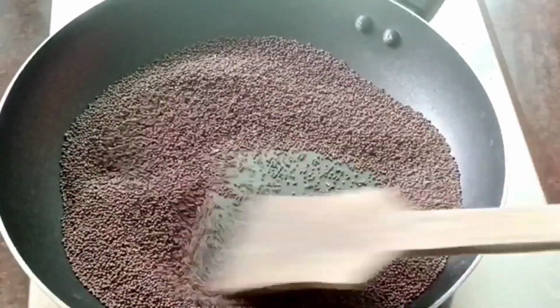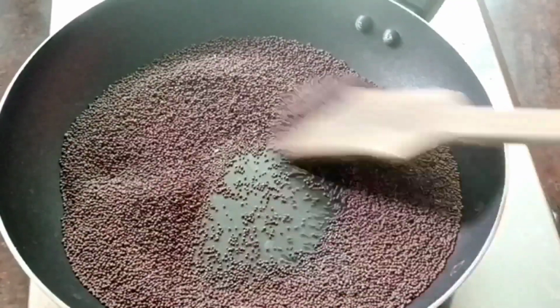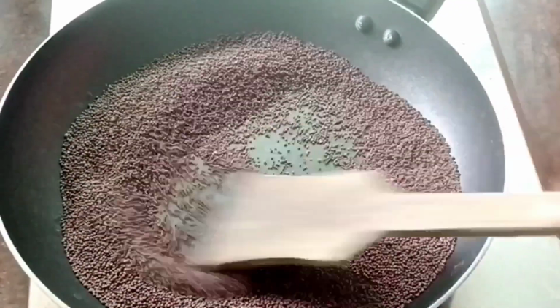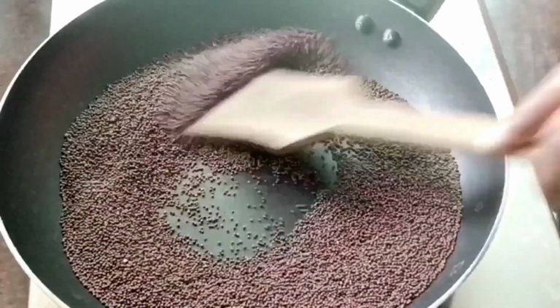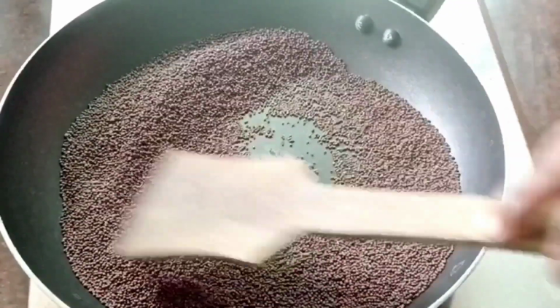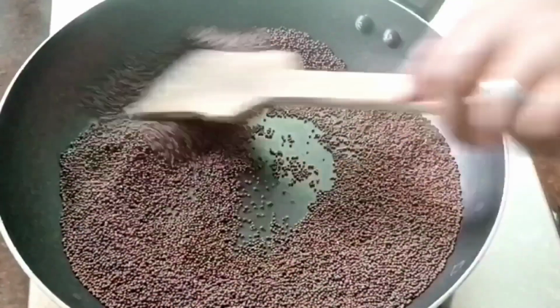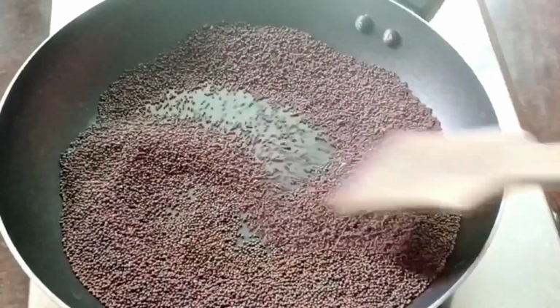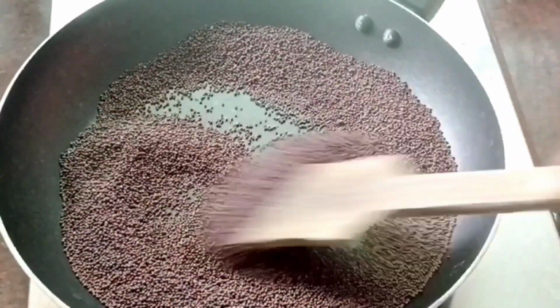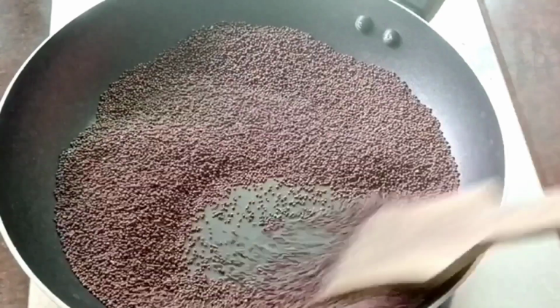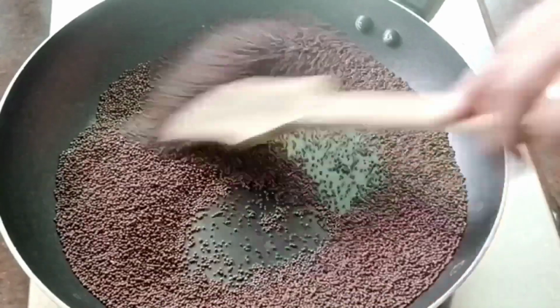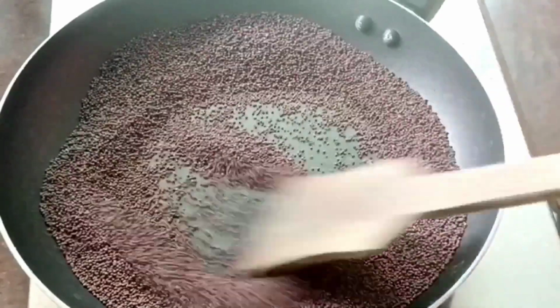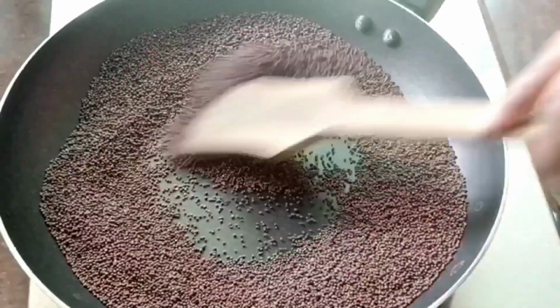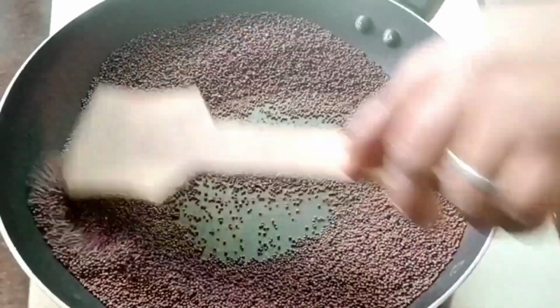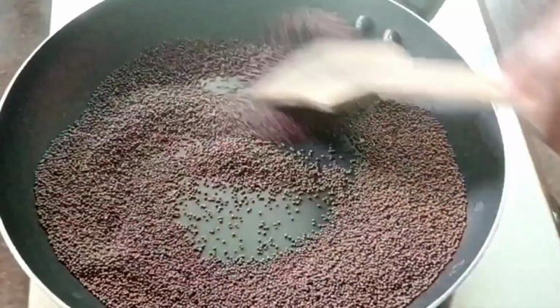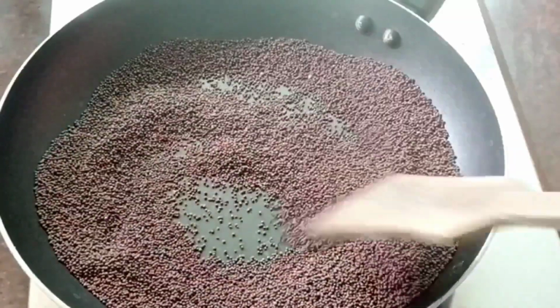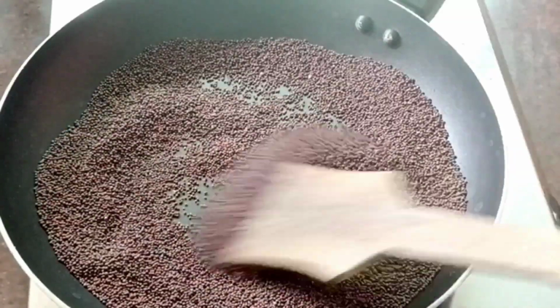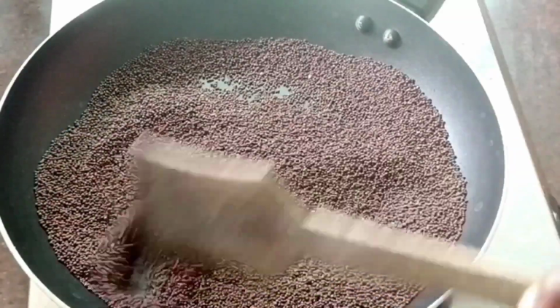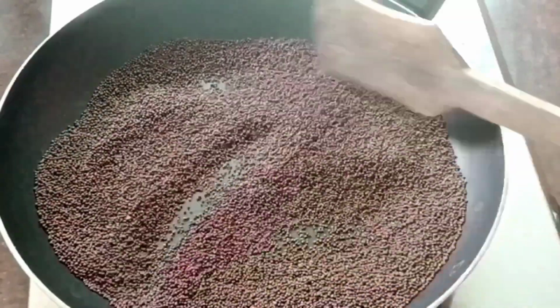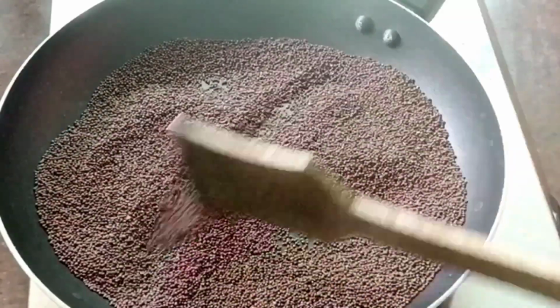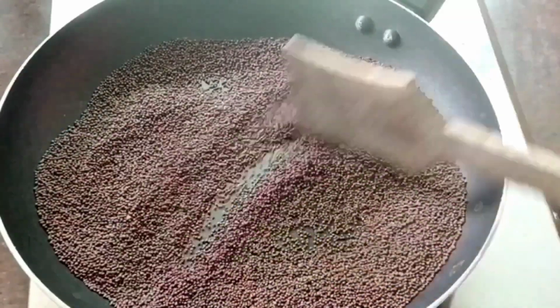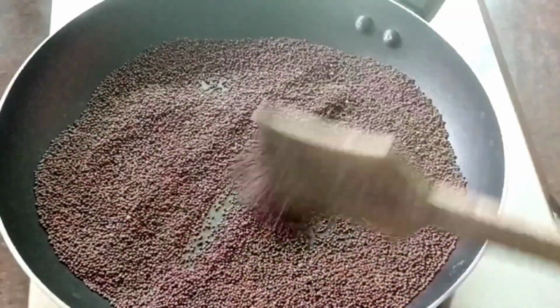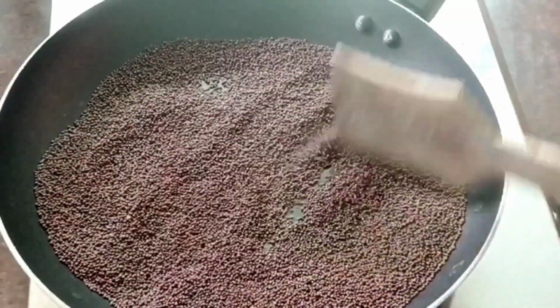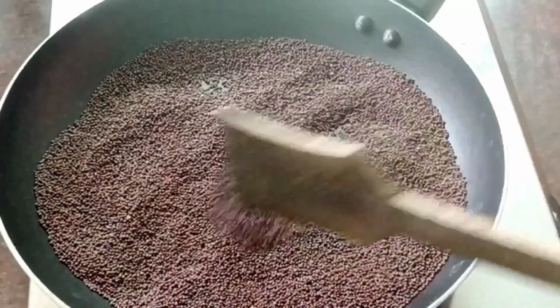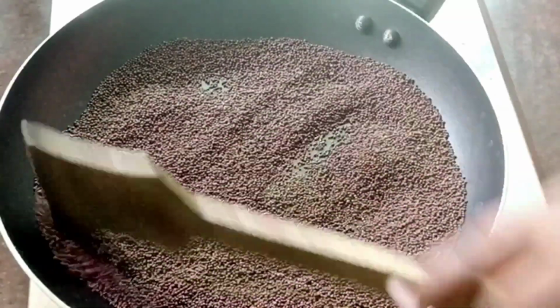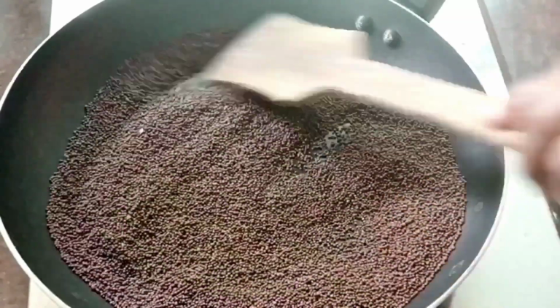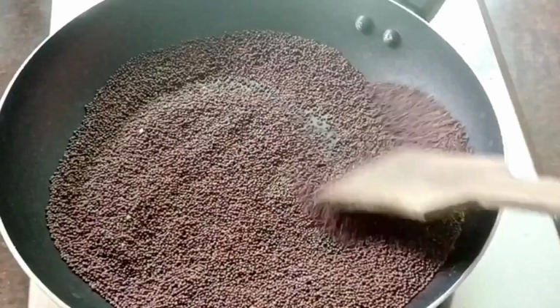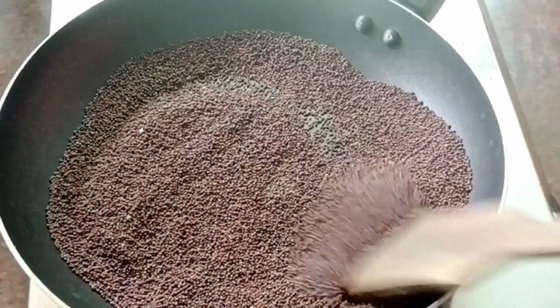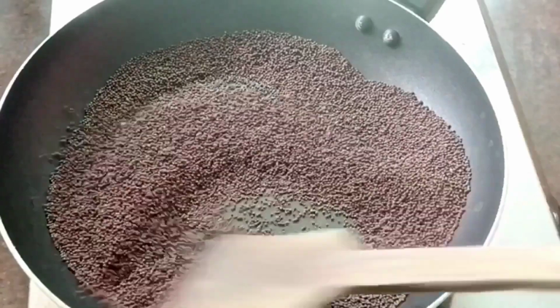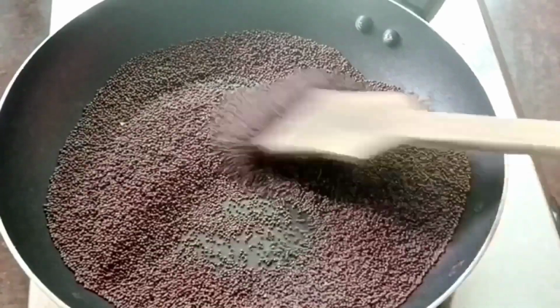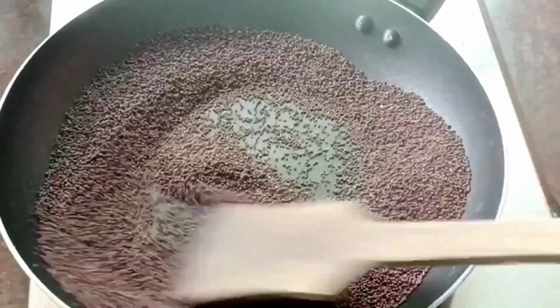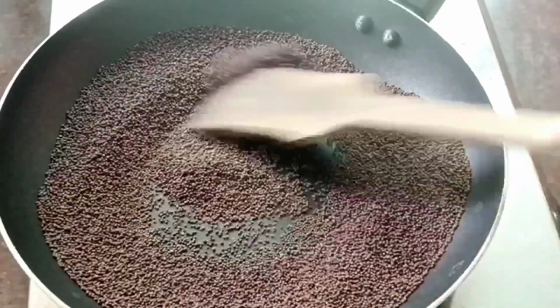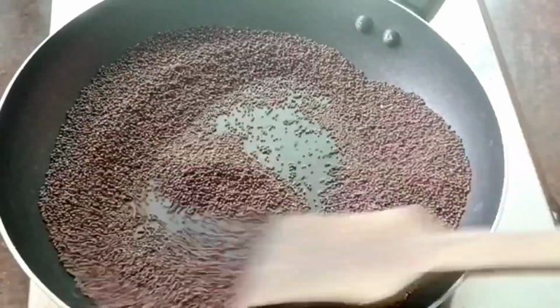Then we cook it well. You can cook it well. Once you cook it well, let's make it well. Now we are done.